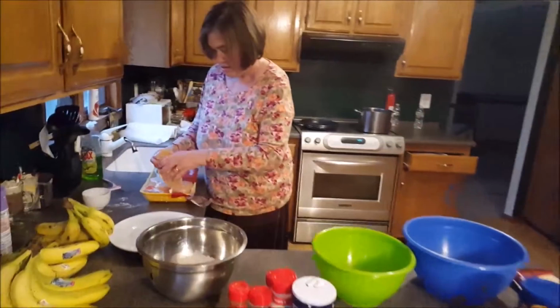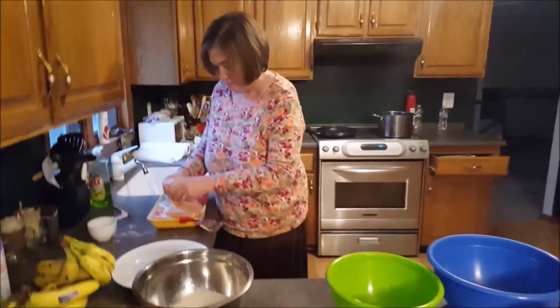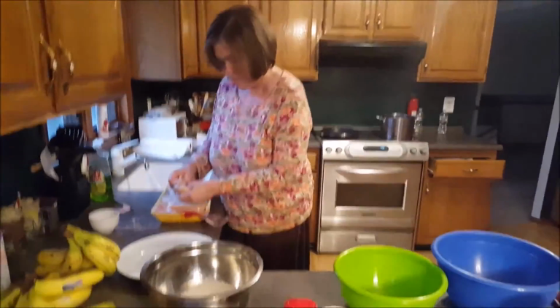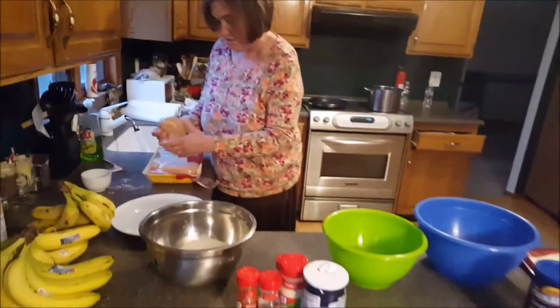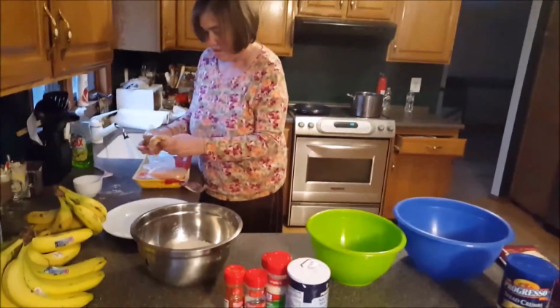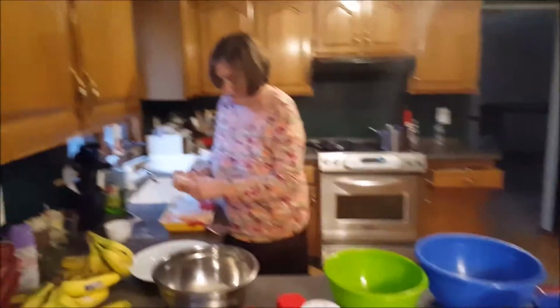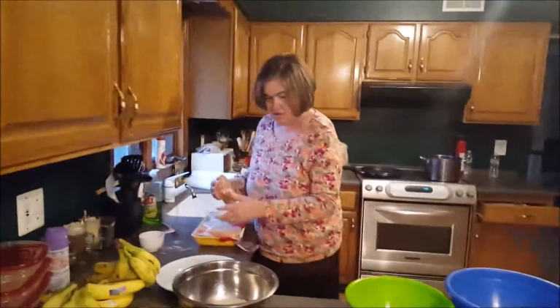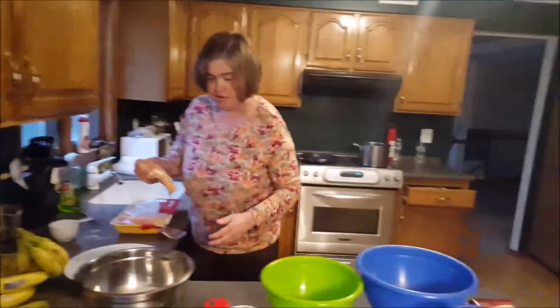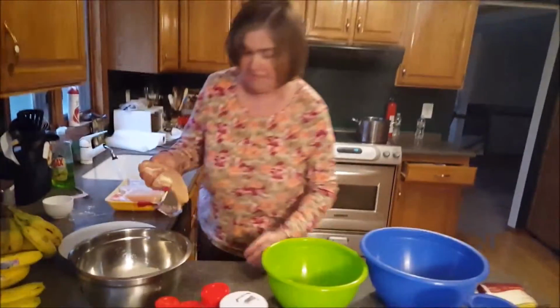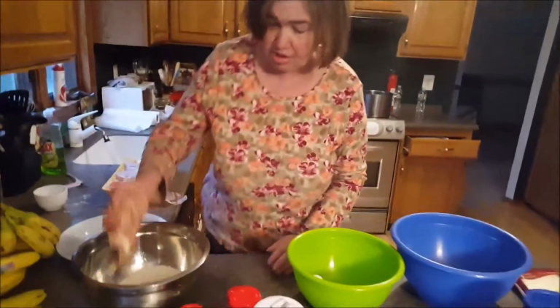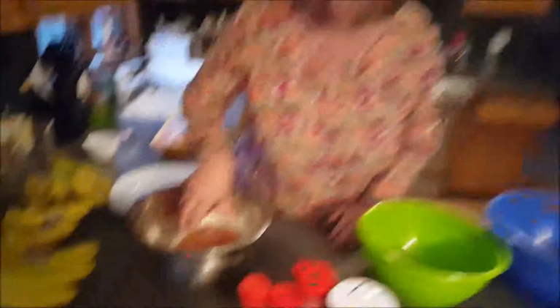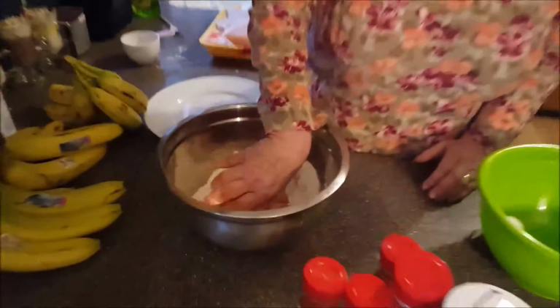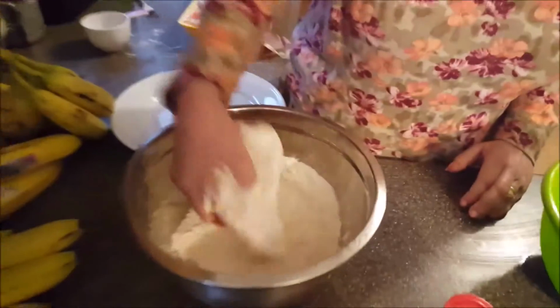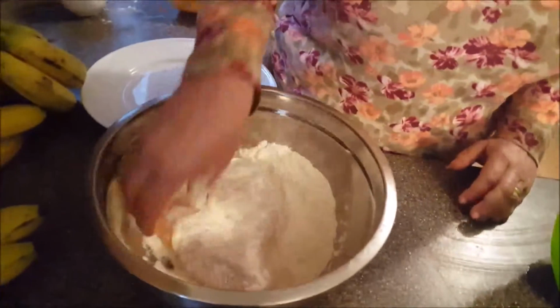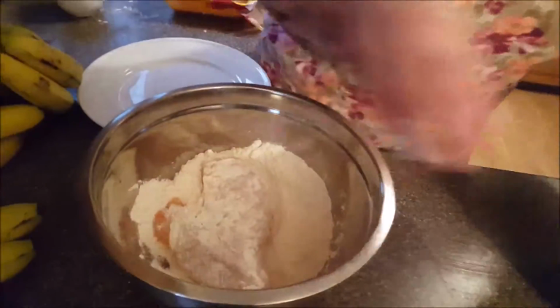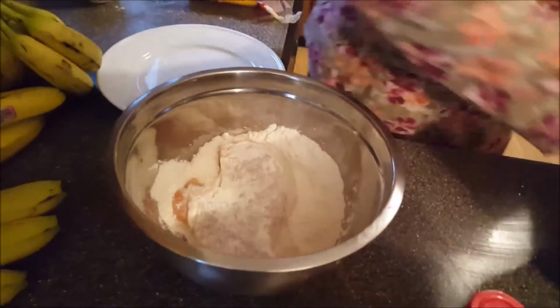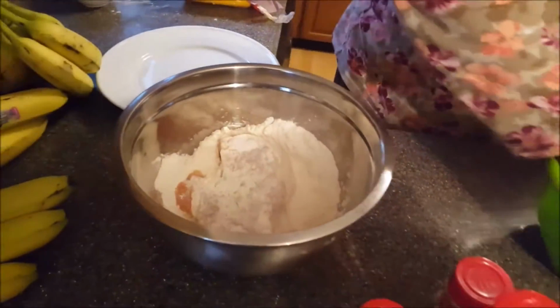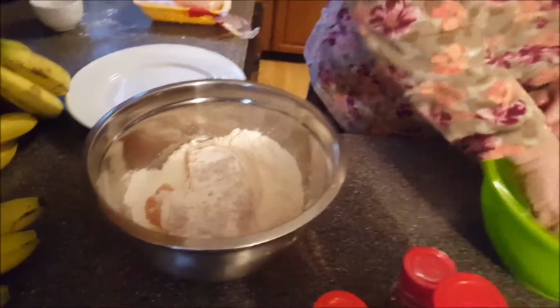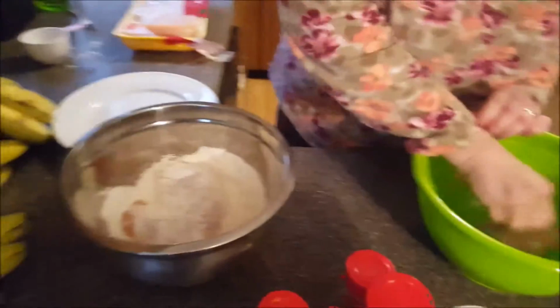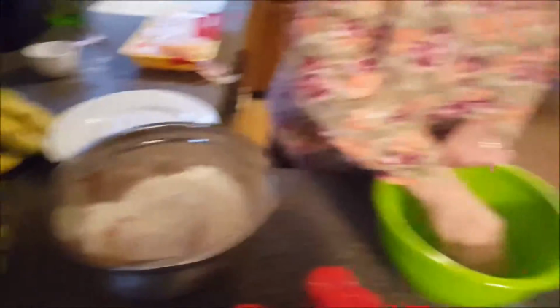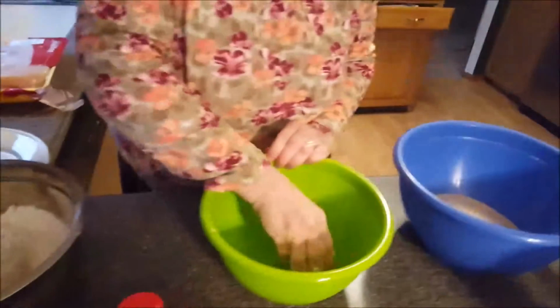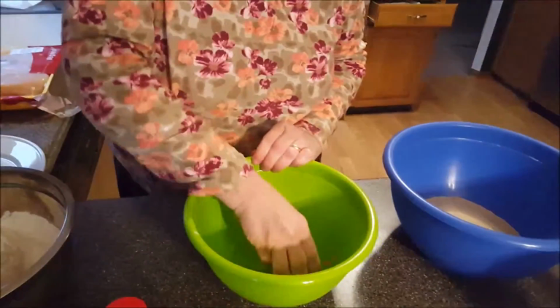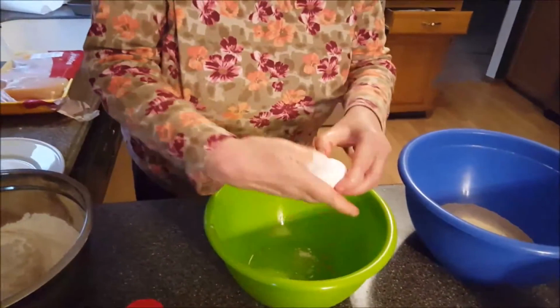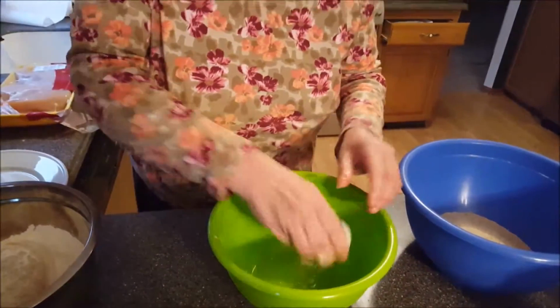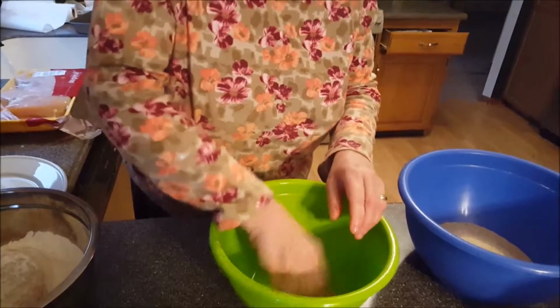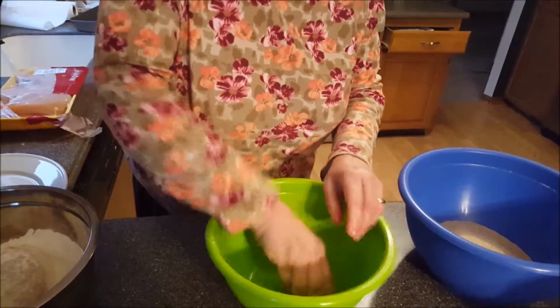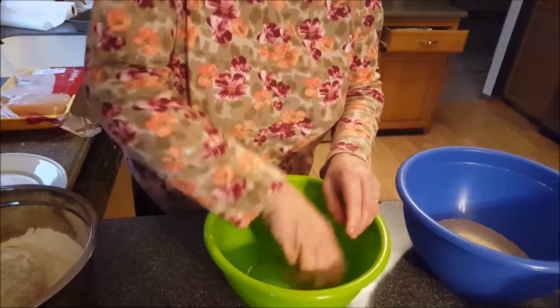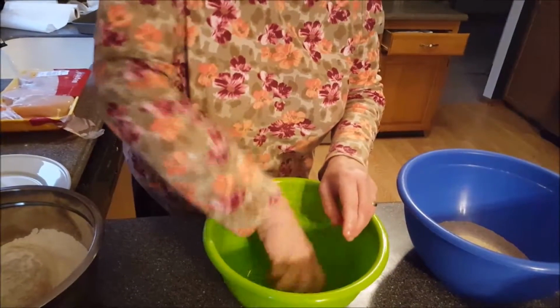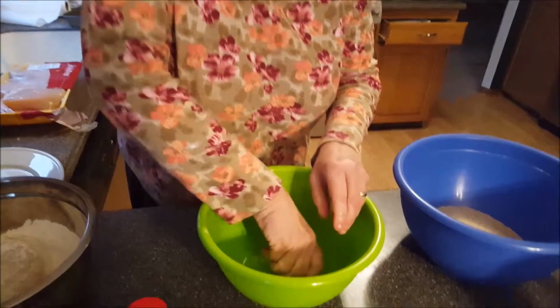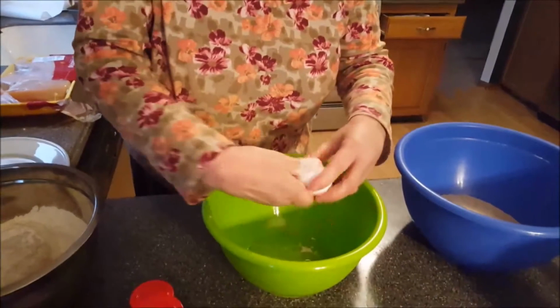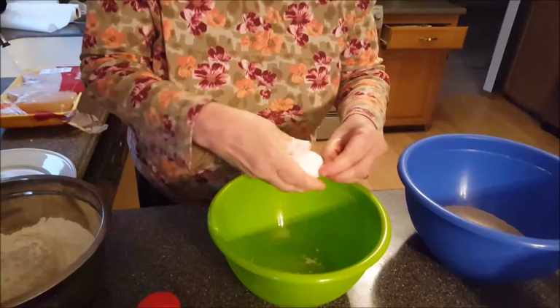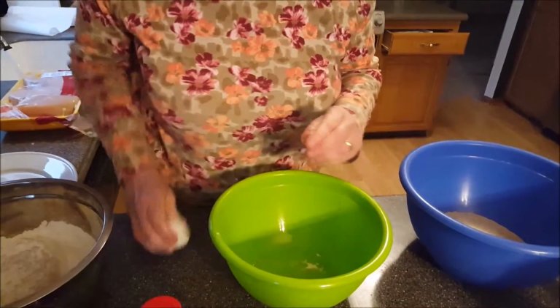What I'm going to do is put this into the flour. Fully coated. I'm going to use... what's wrong with this egg?